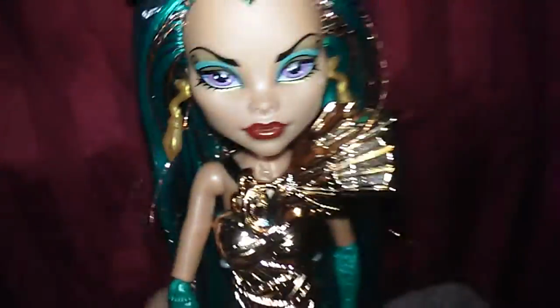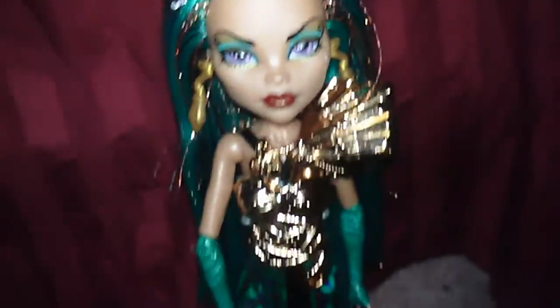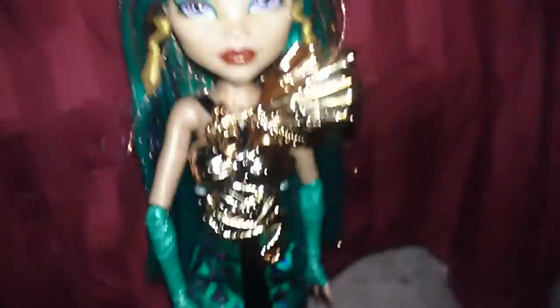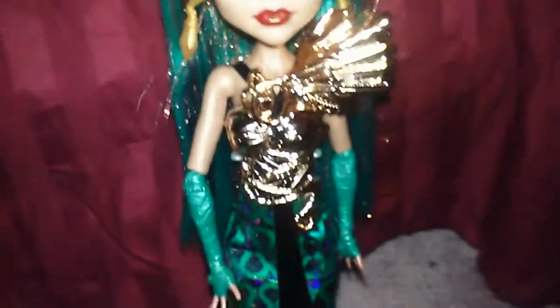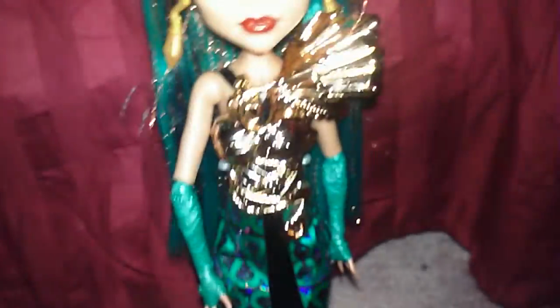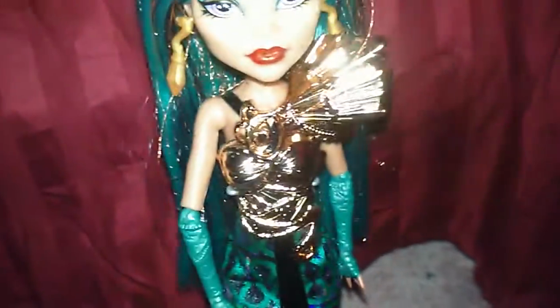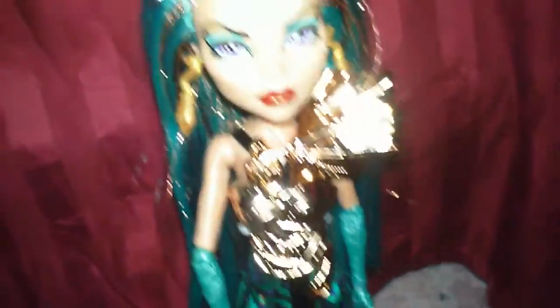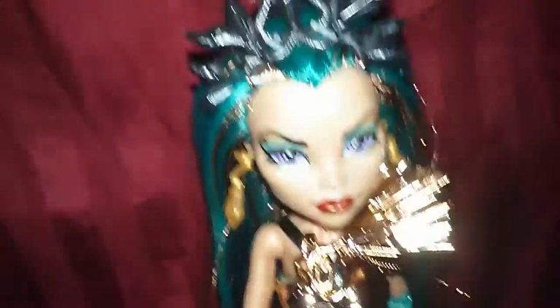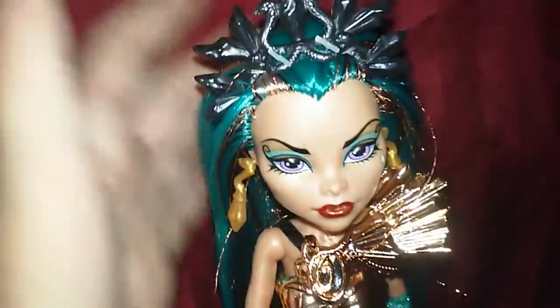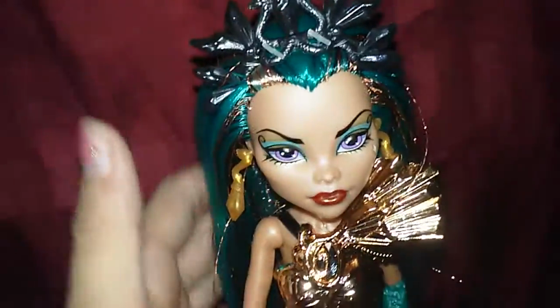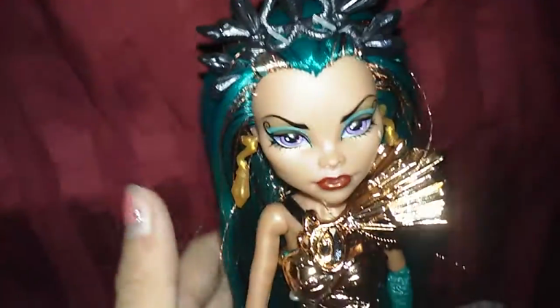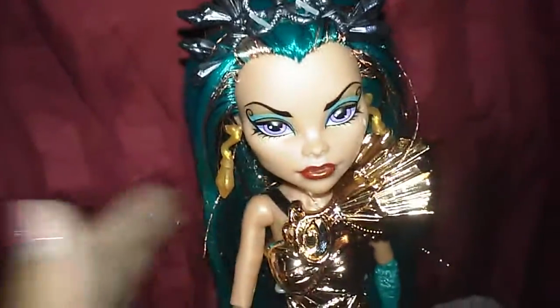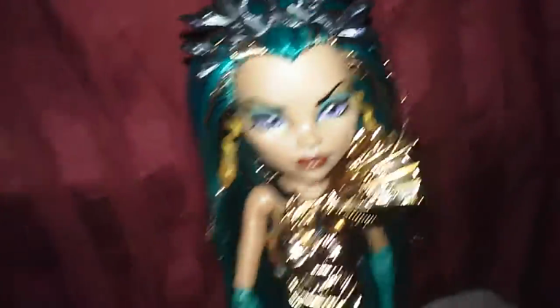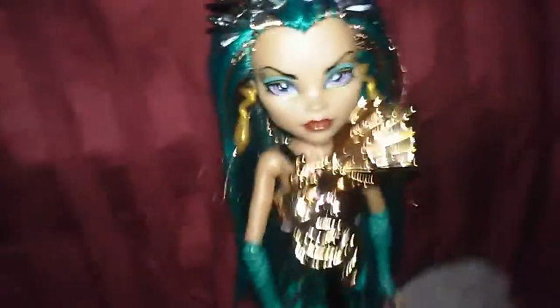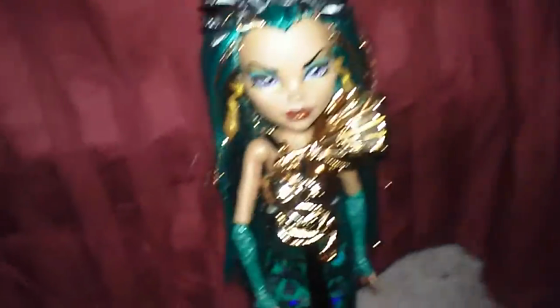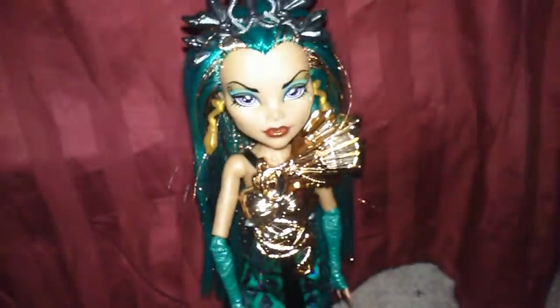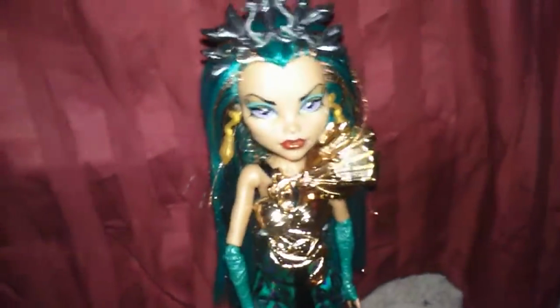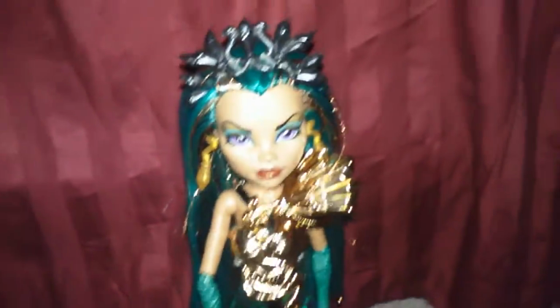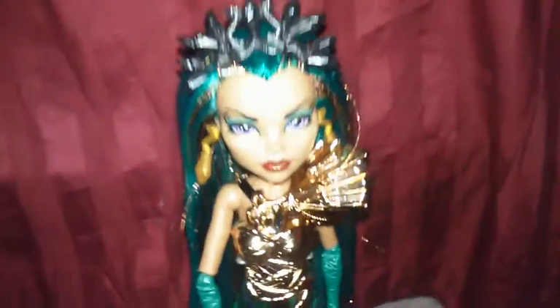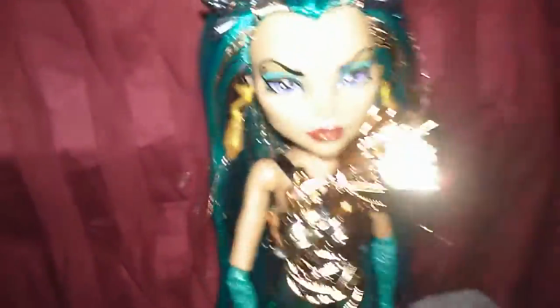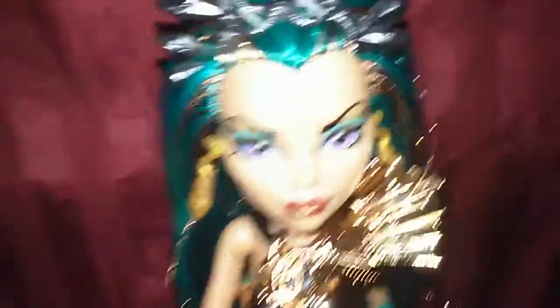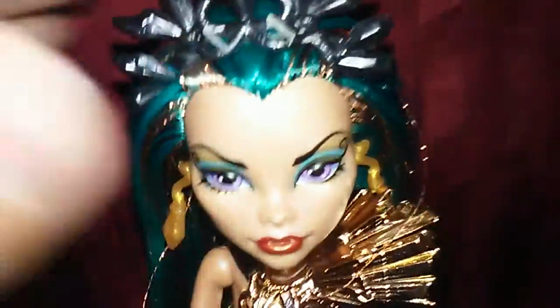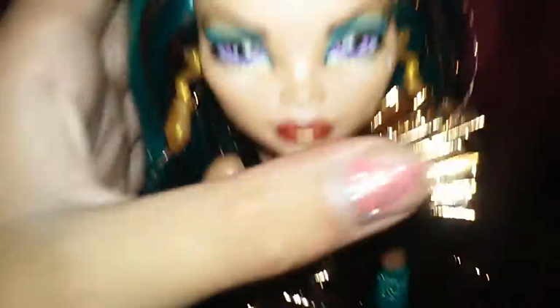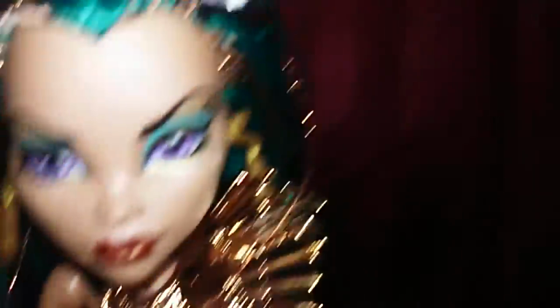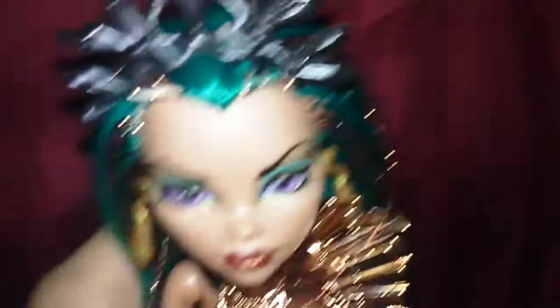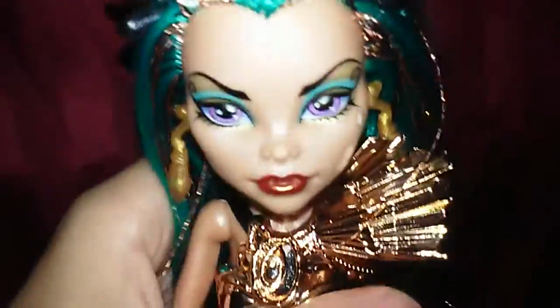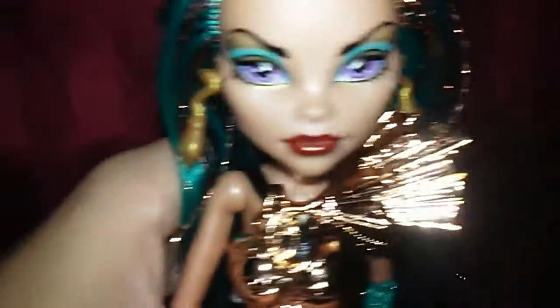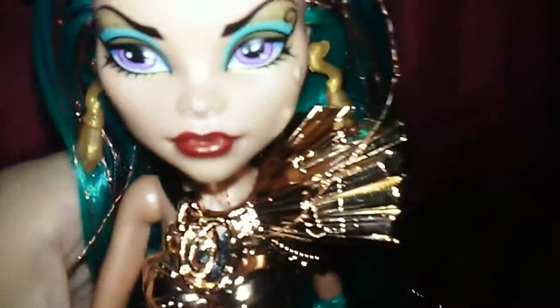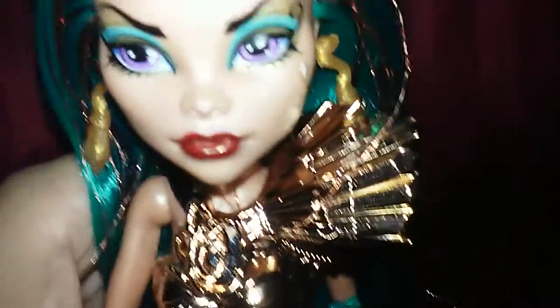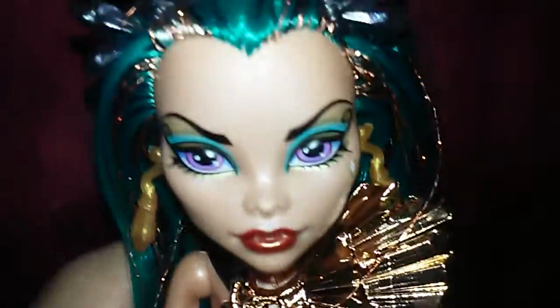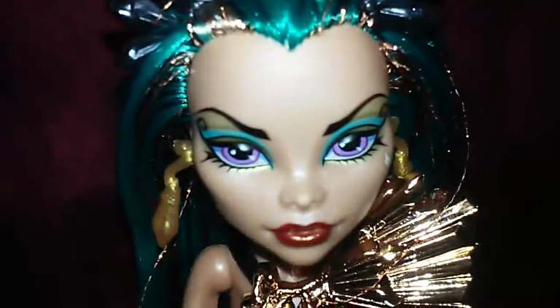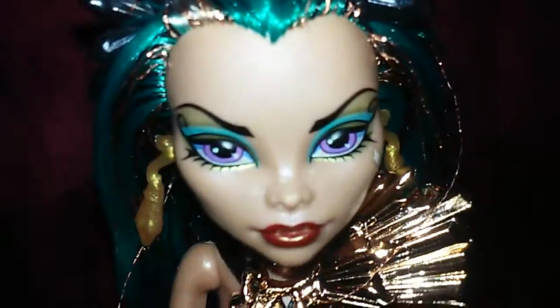There are only two different Neferas — there's the first wave and then there's the new Boo York one. I'm glad they made another Nefera because she's just so gorgeous. I don't like her attitude, but she's just so beautiful.